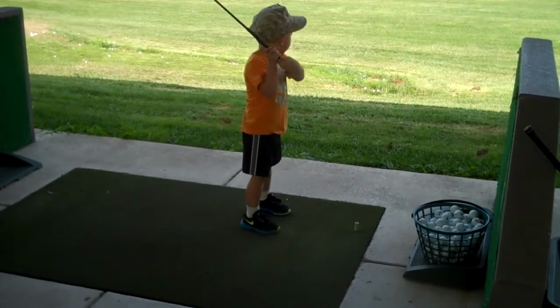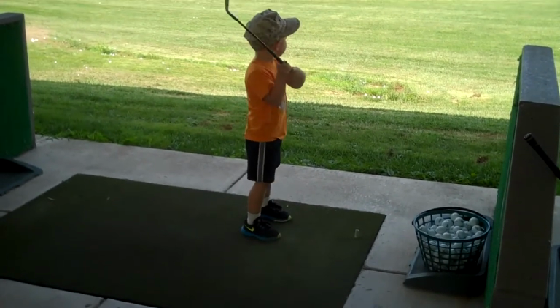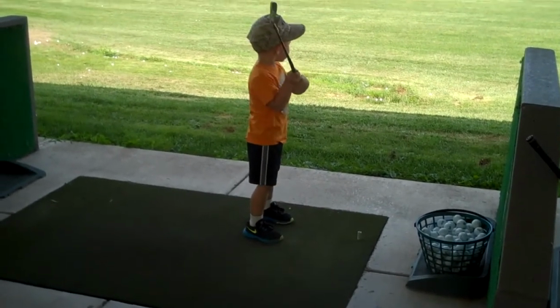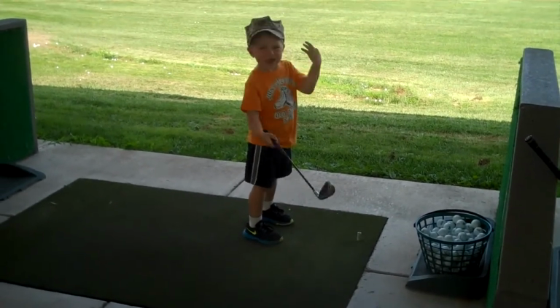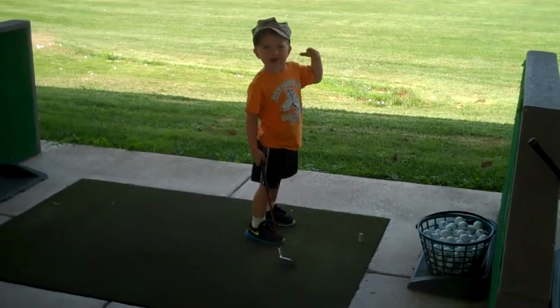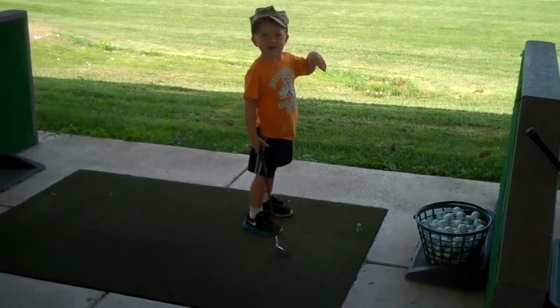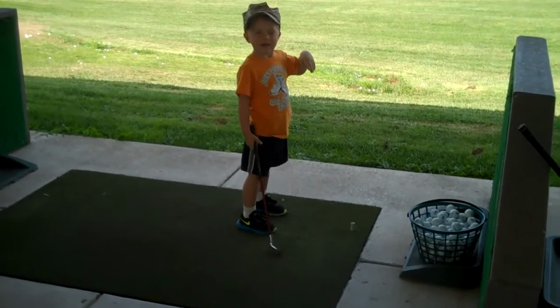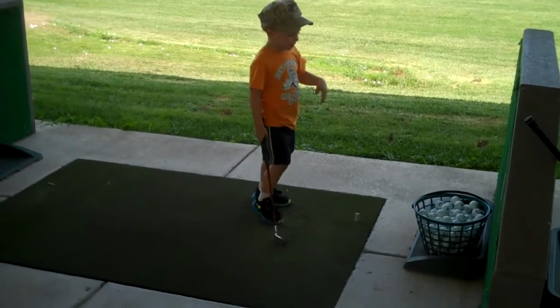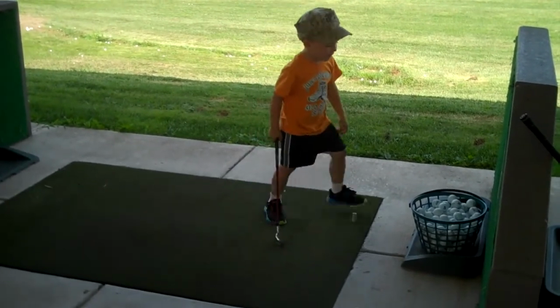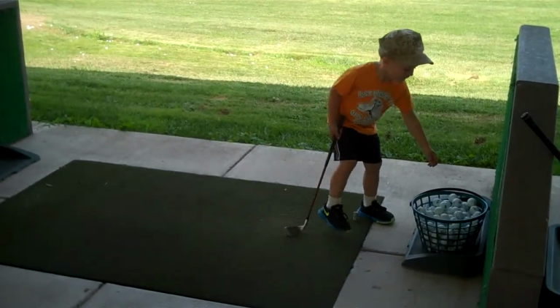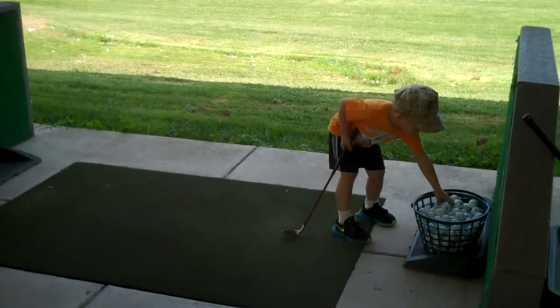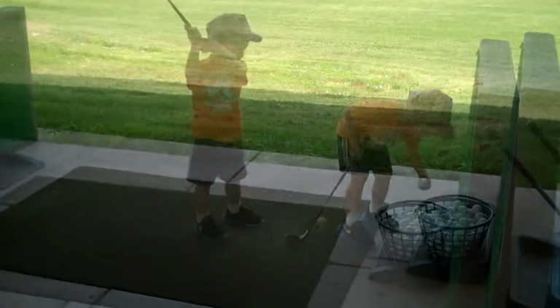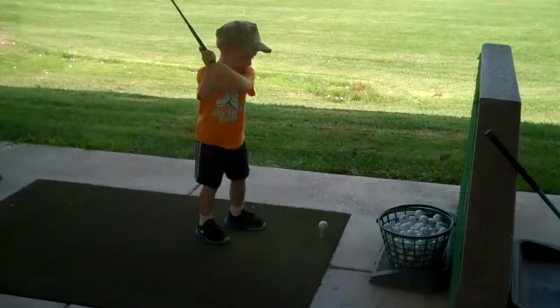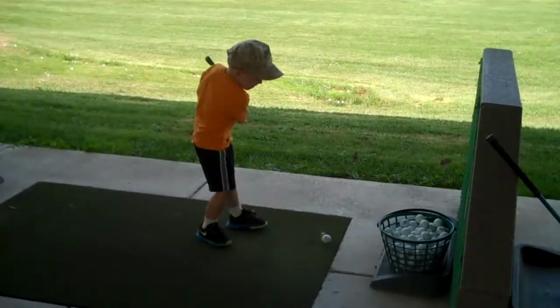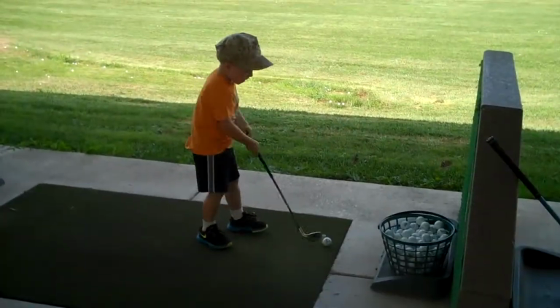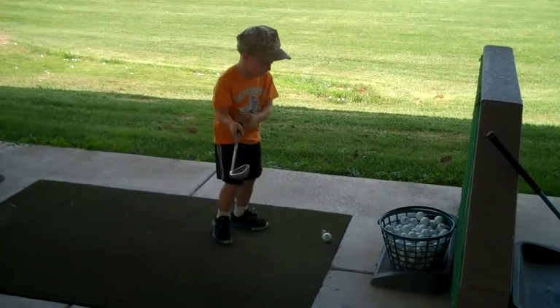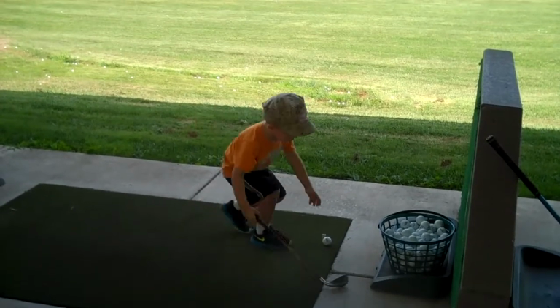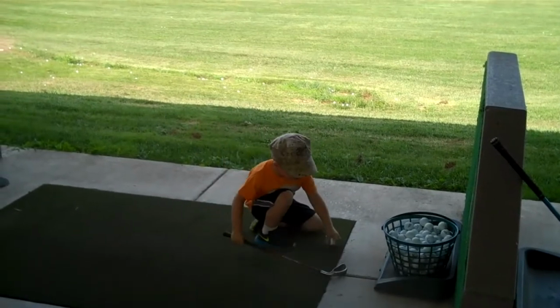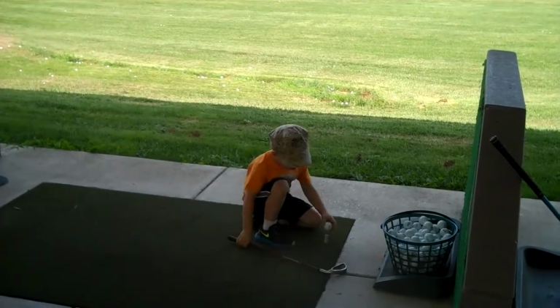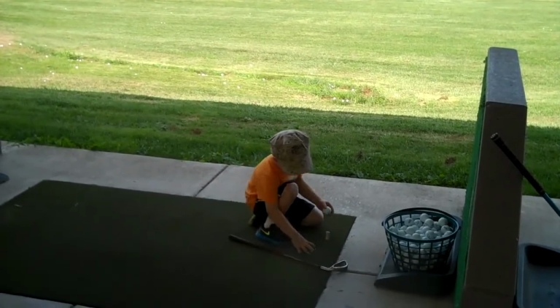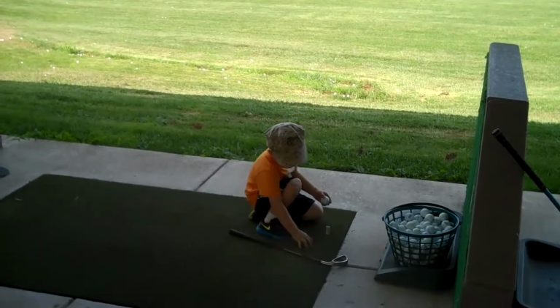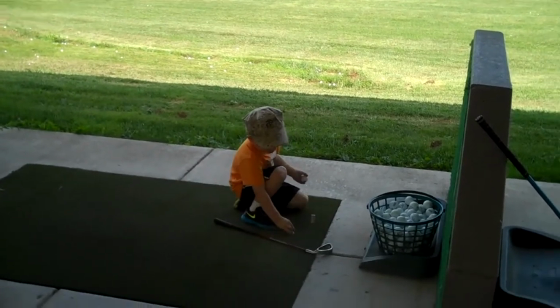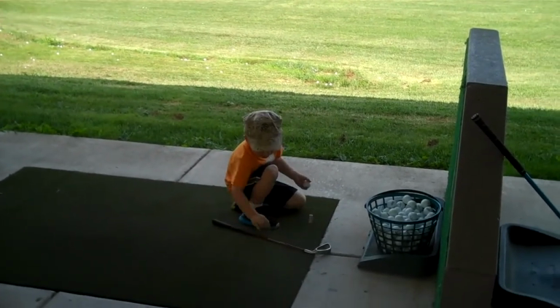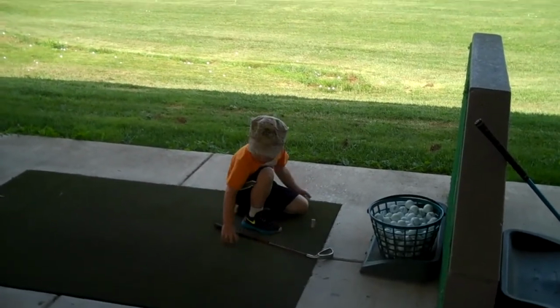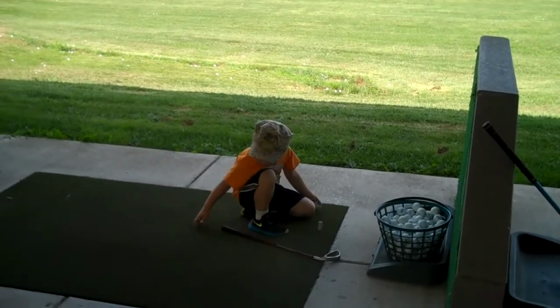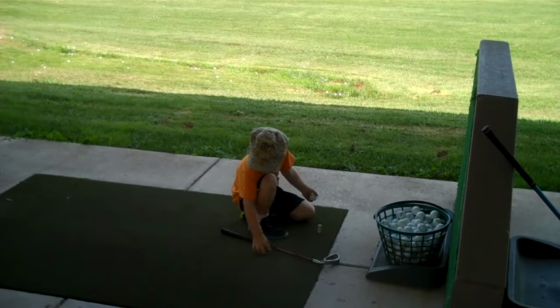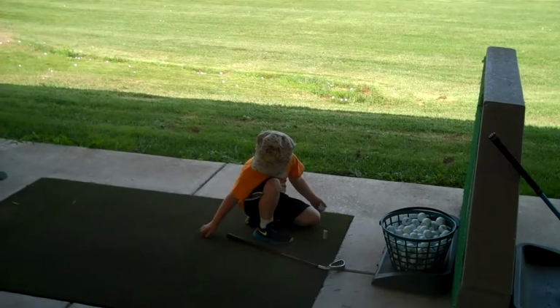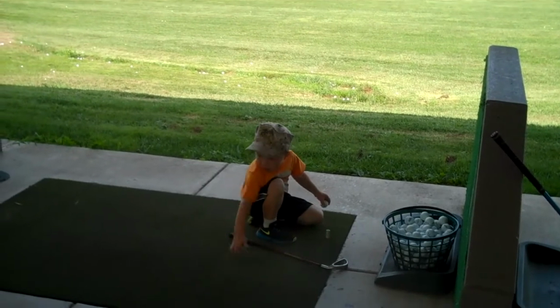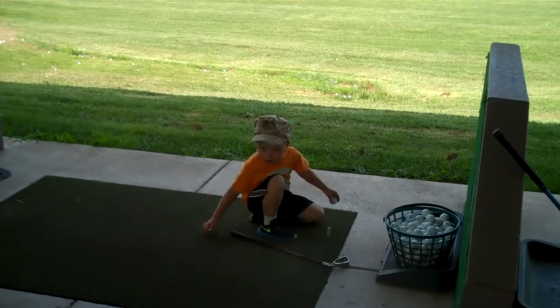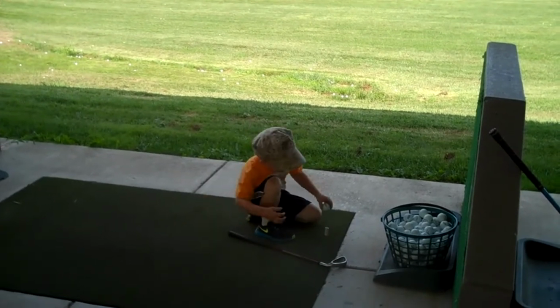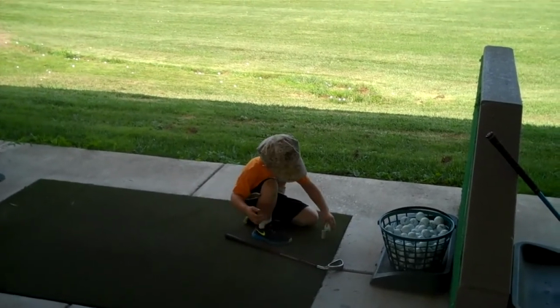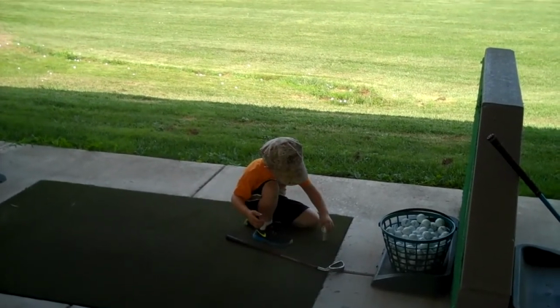That's pretty good. I can go get it. No, leave it there, we have plenty. It's okay, it's called turf, it's artificial grass.